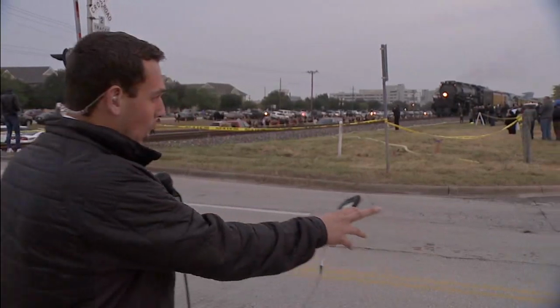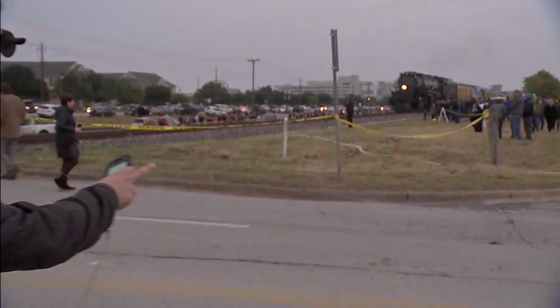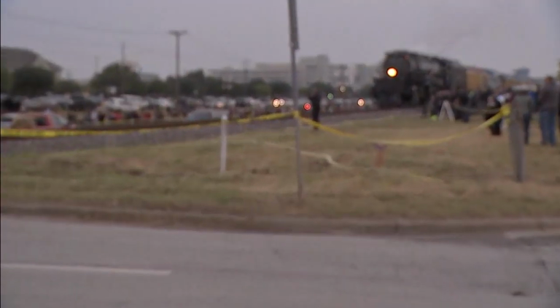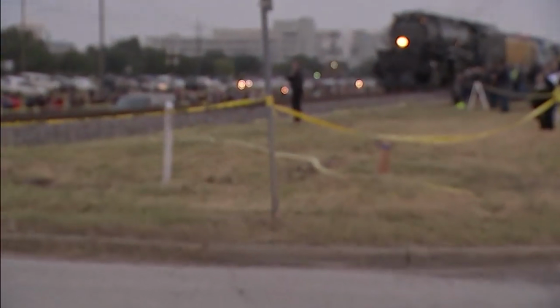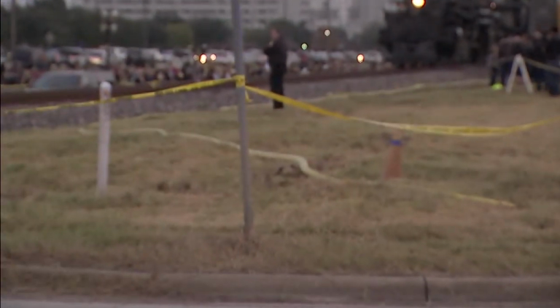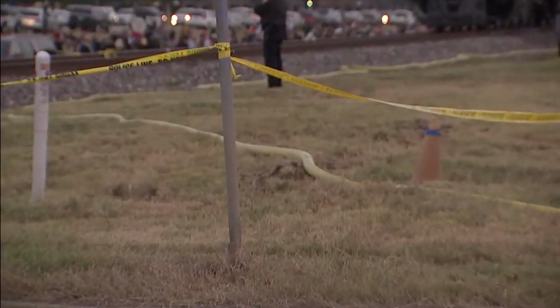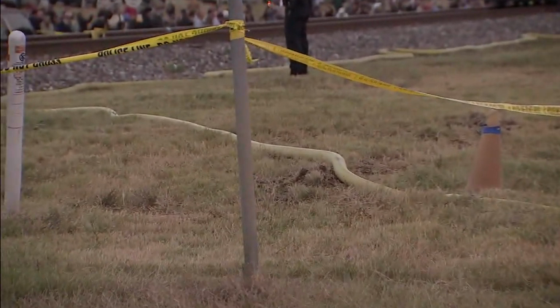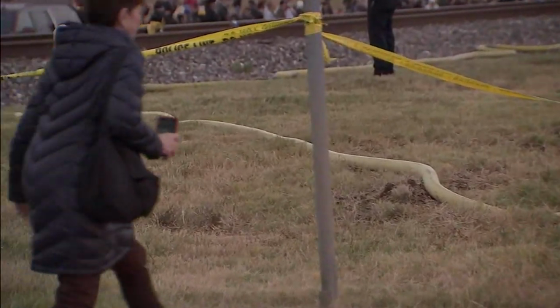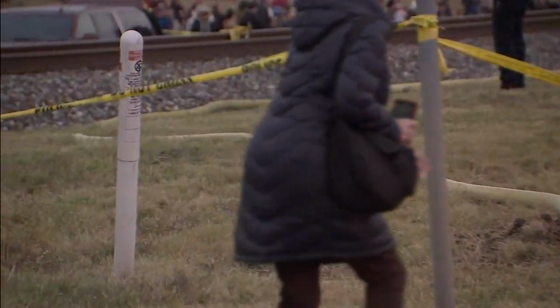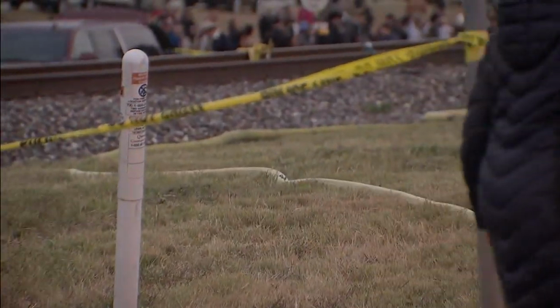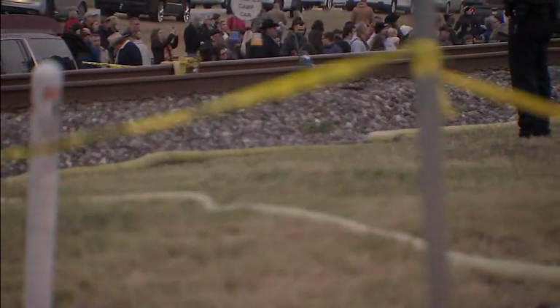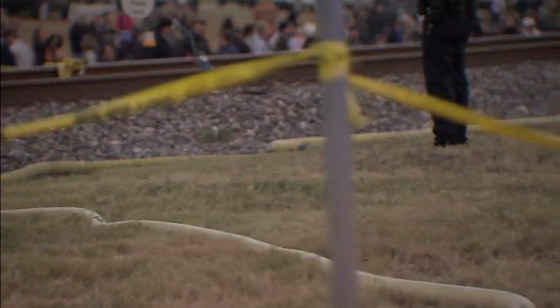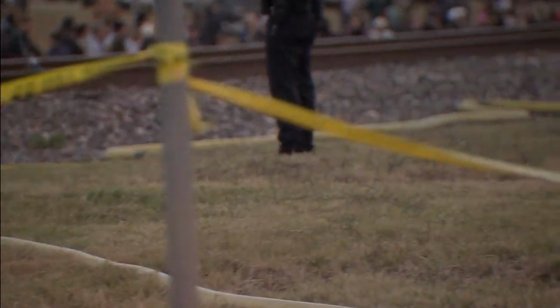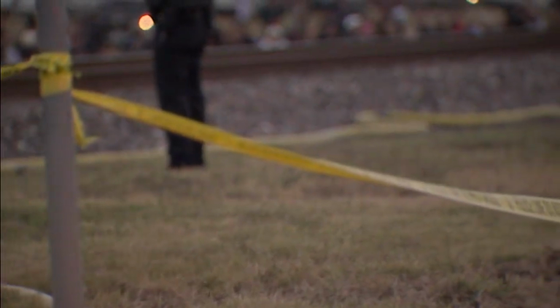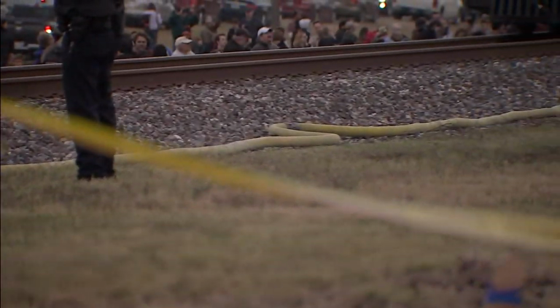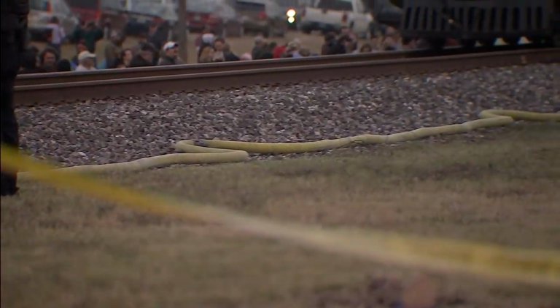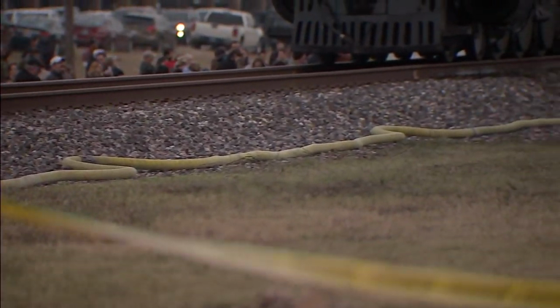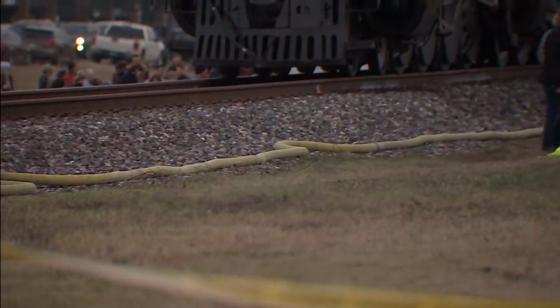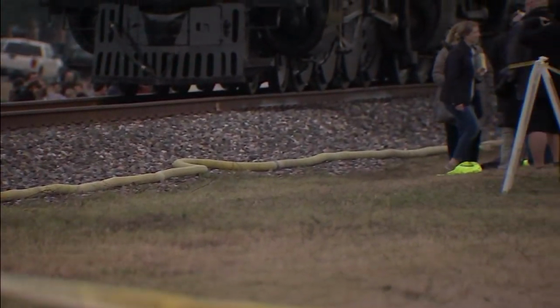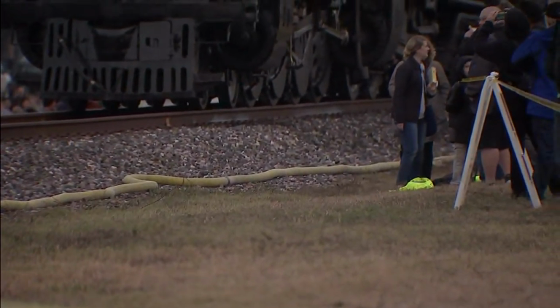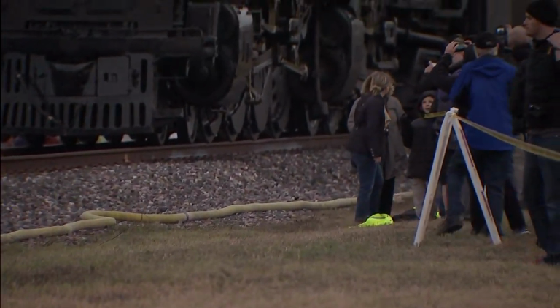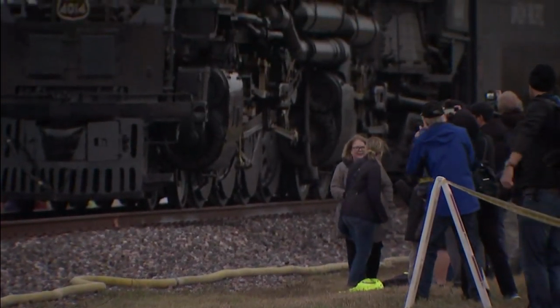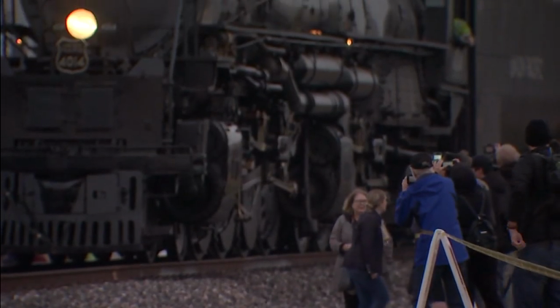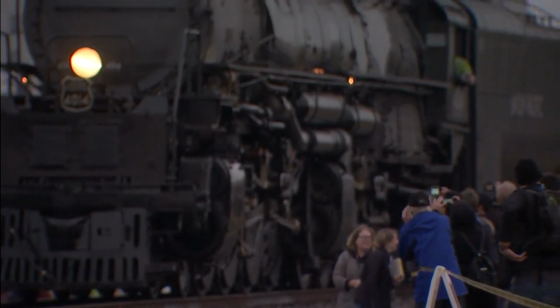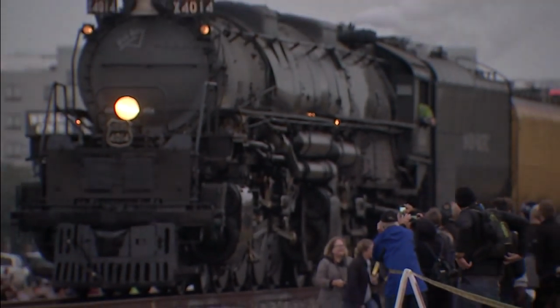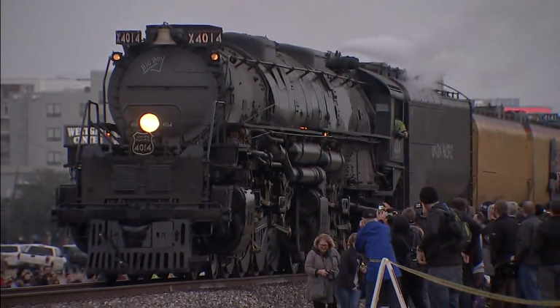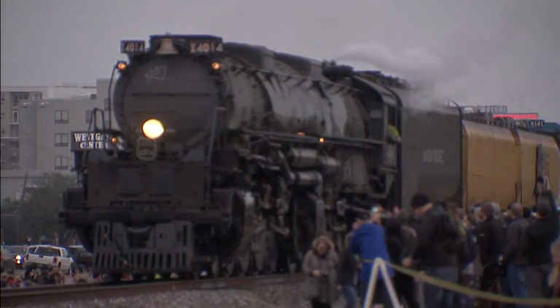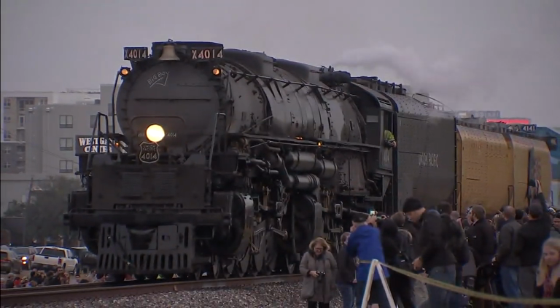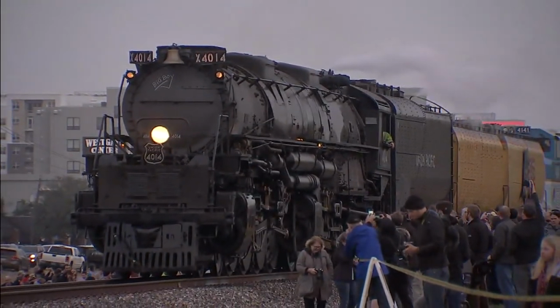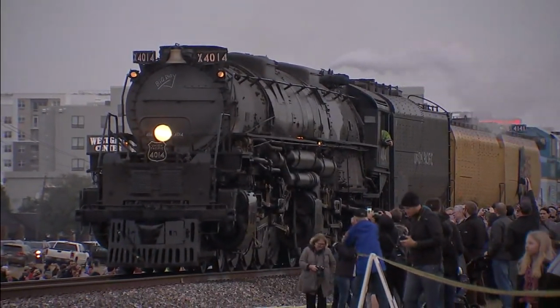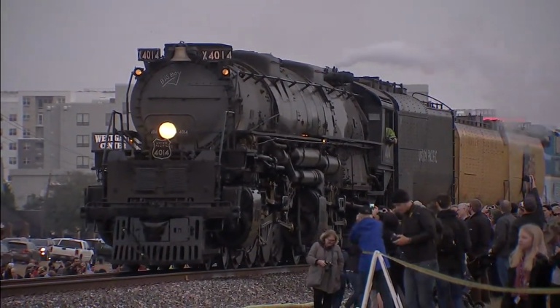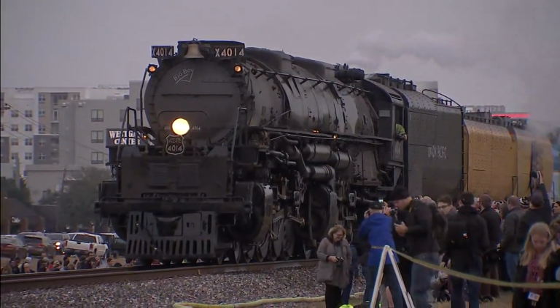Look at this hose that's trailing over there to the locomotive — that hose is connected right to the train. It'll be there for a few hours because the locomotive holds 25,000 gallons of water and it needs to be refilled.